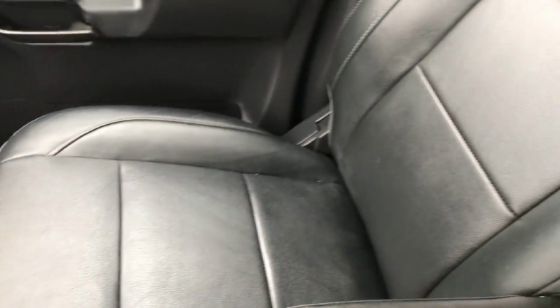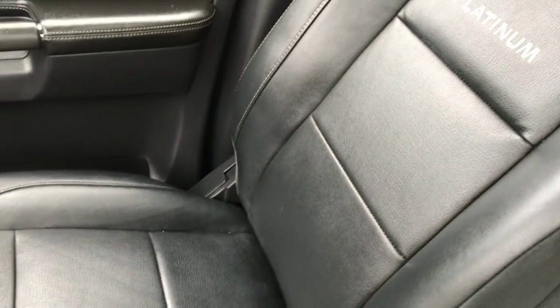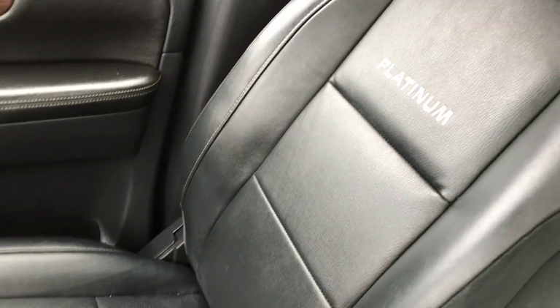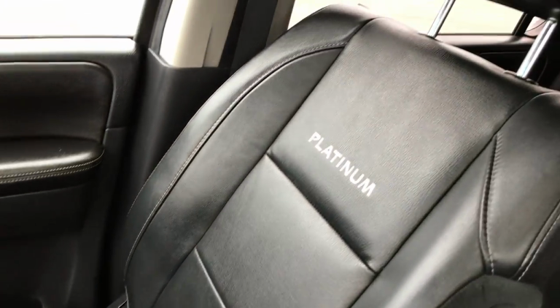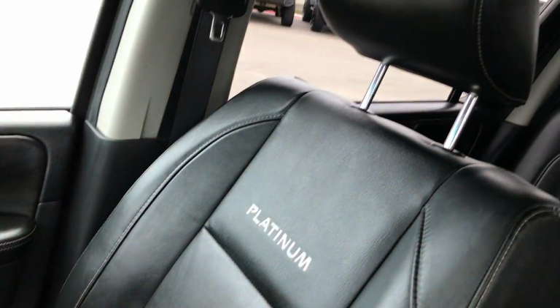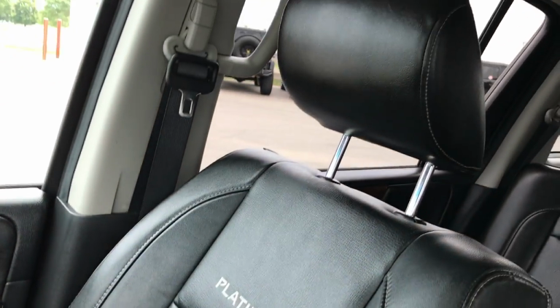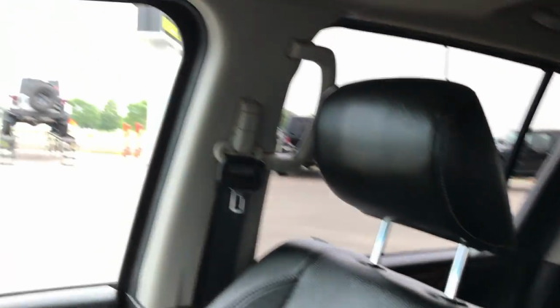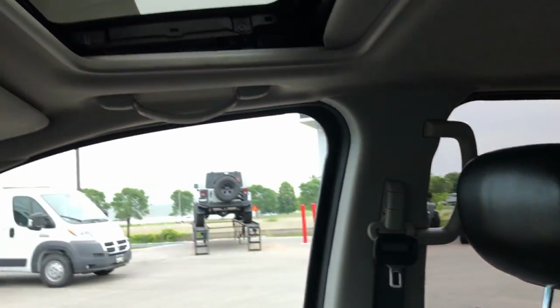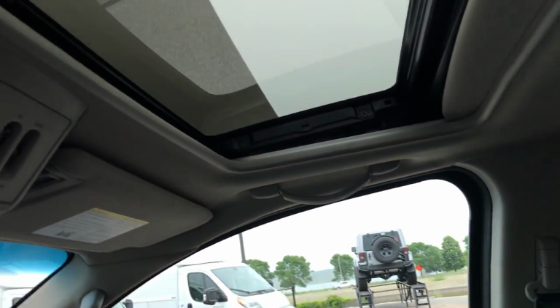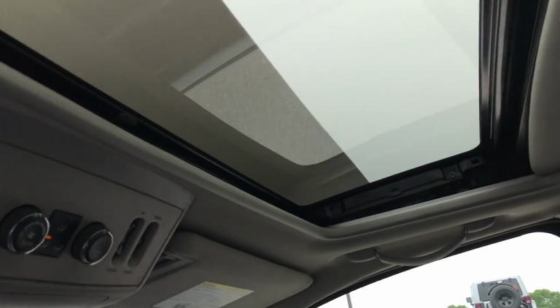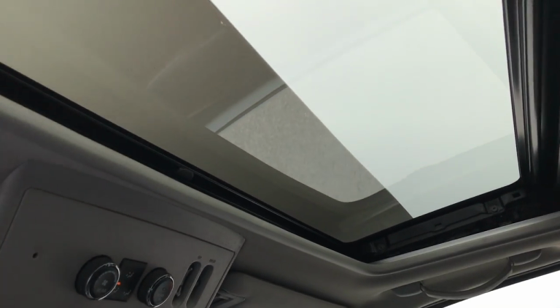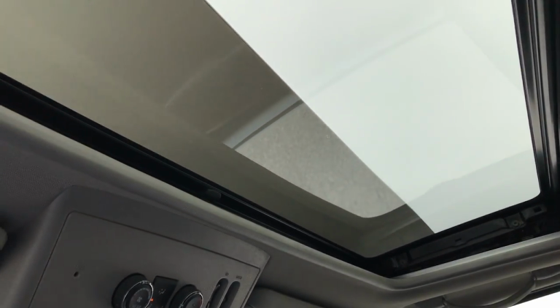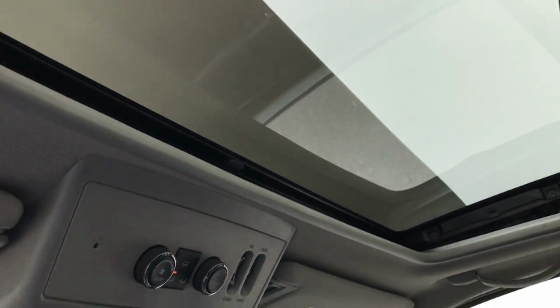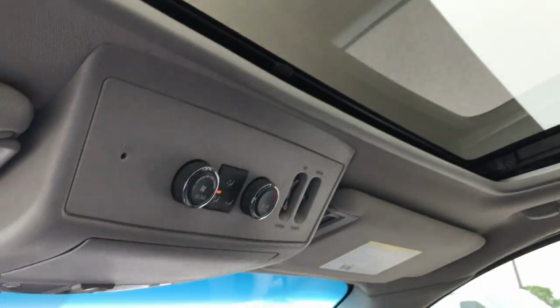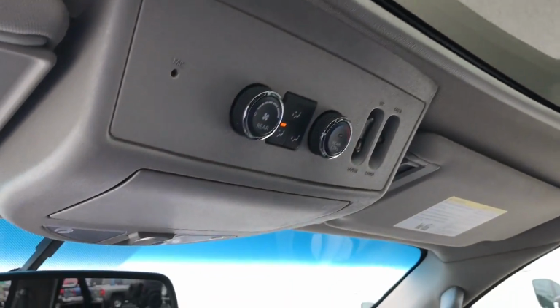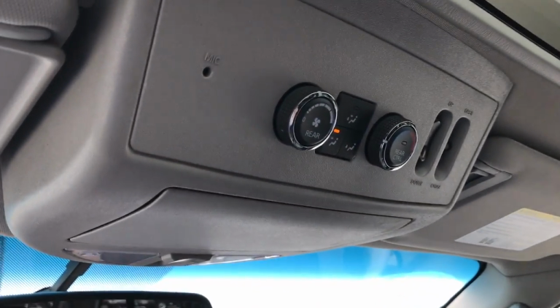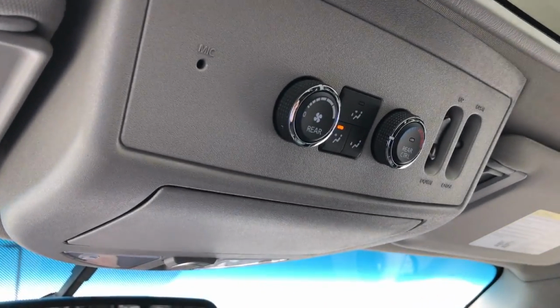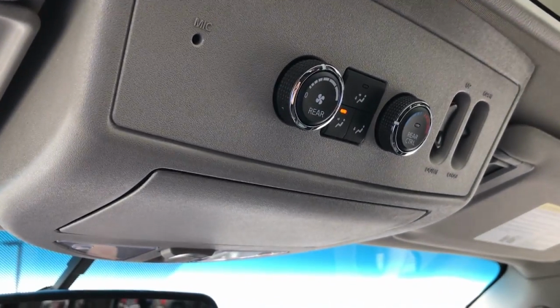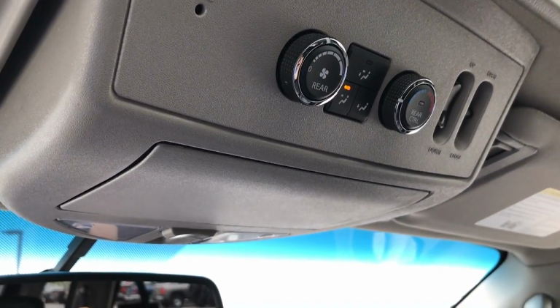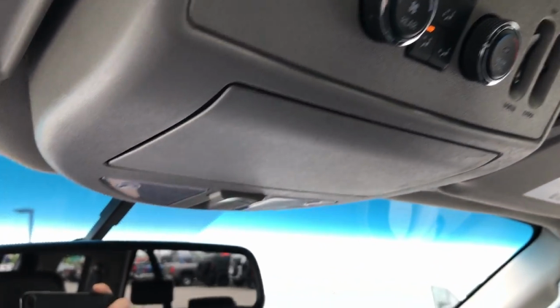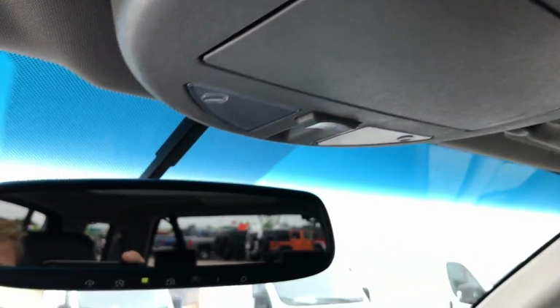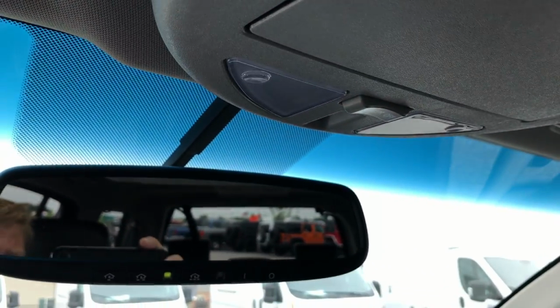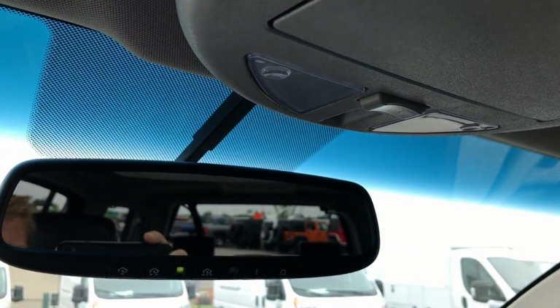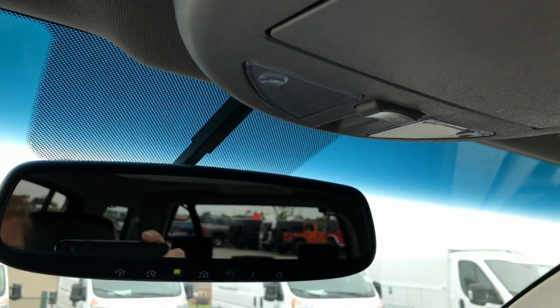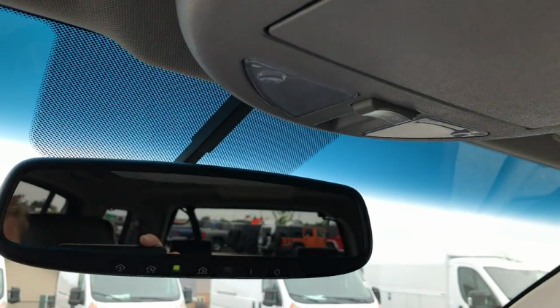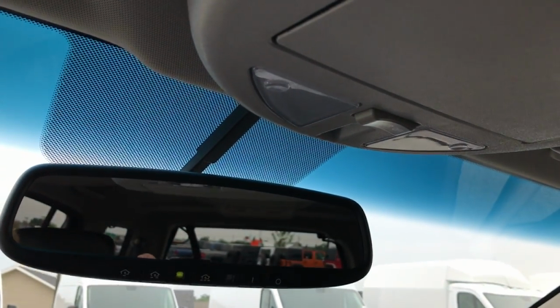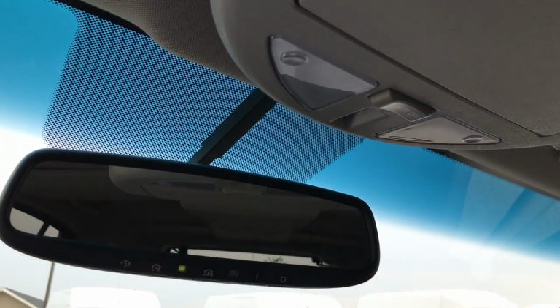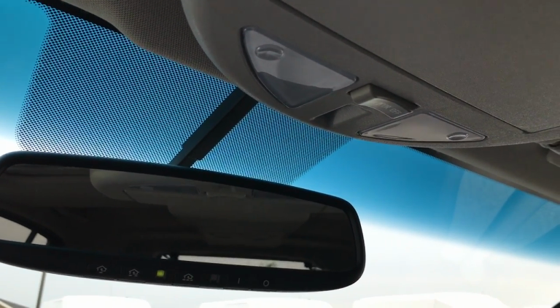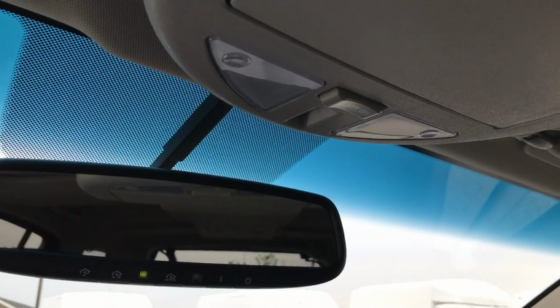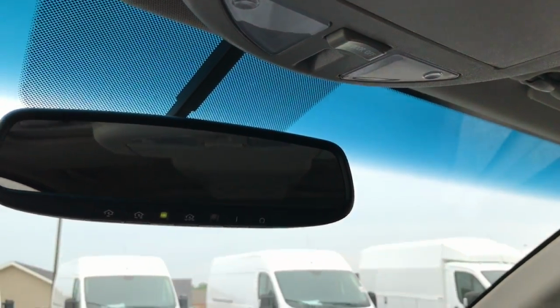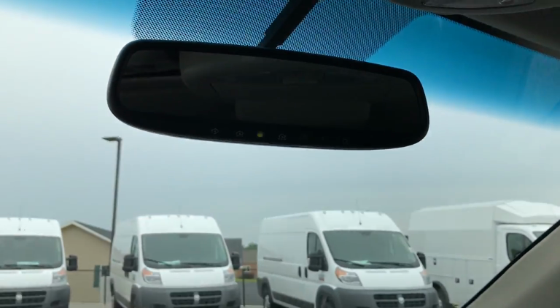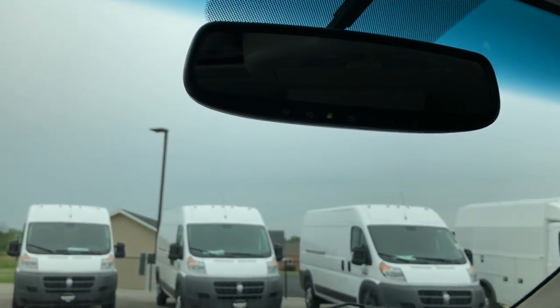The passenger seat is absolutely perfect as well — no rips or tears. This vehicle has never been smoked in. It has a power sunroof, rear air controls, HomeLink buttons up there, and I believe that's also where your microphone is for your Bluetooth.